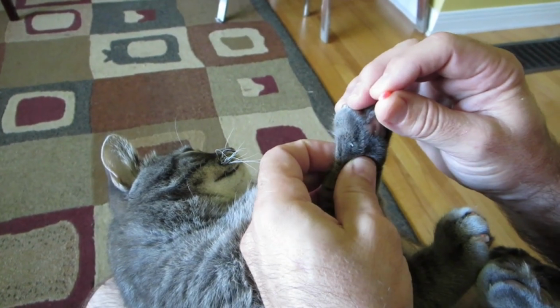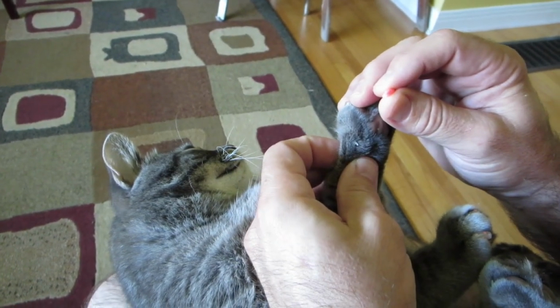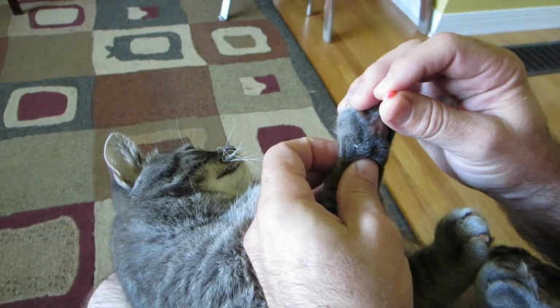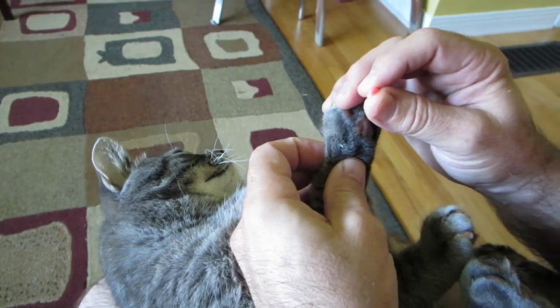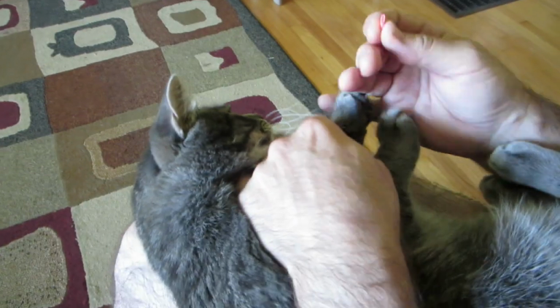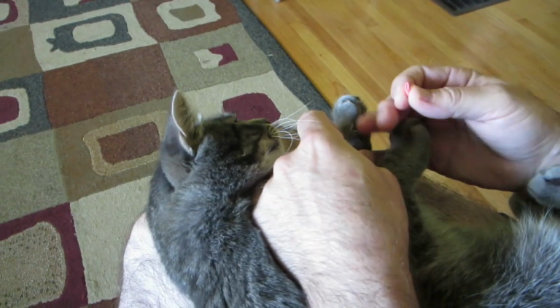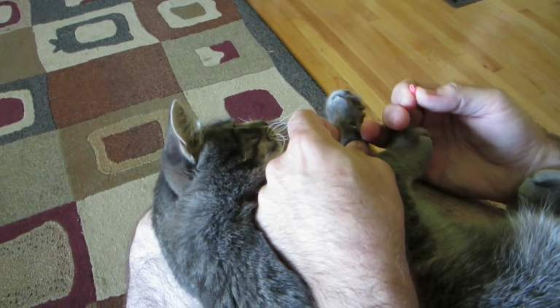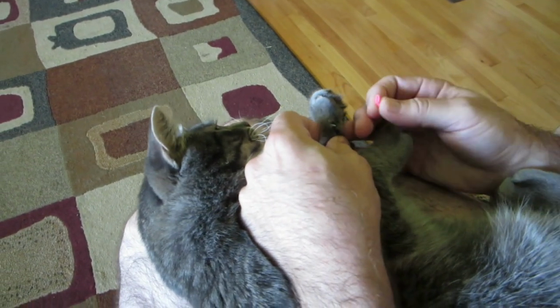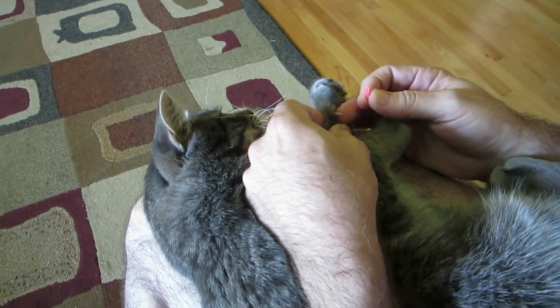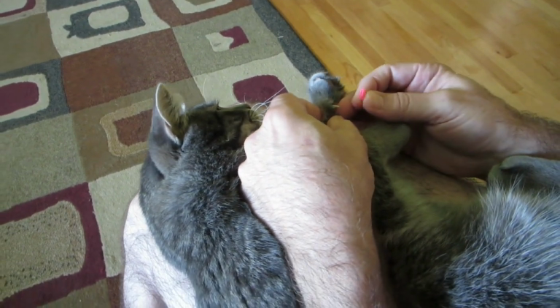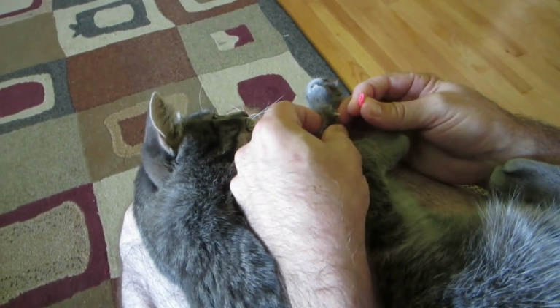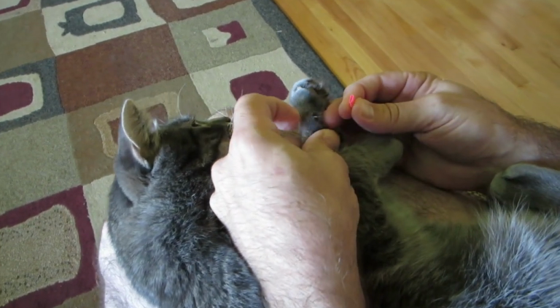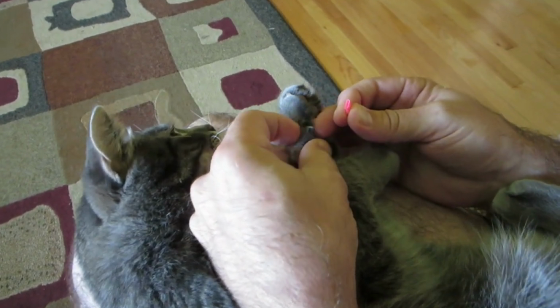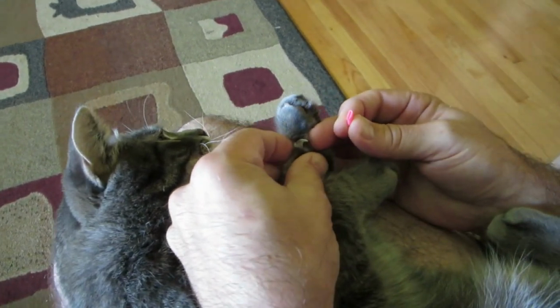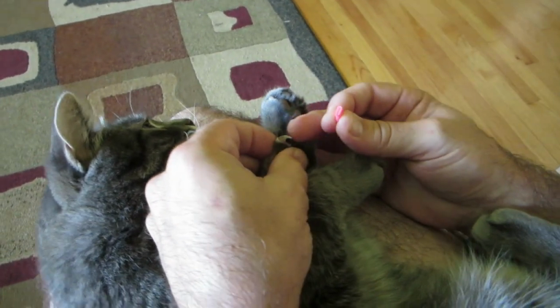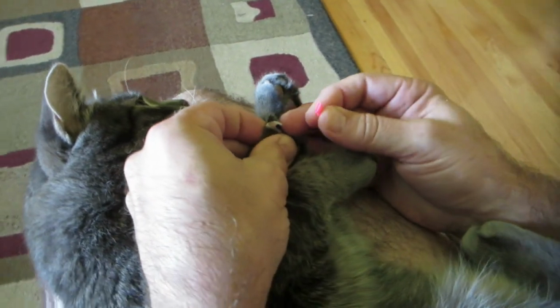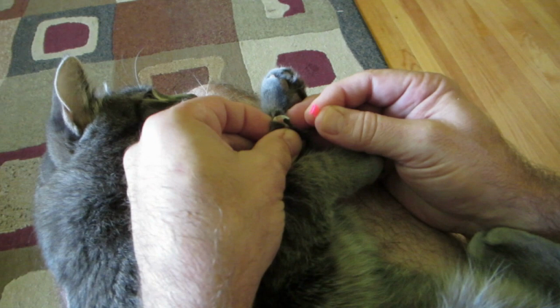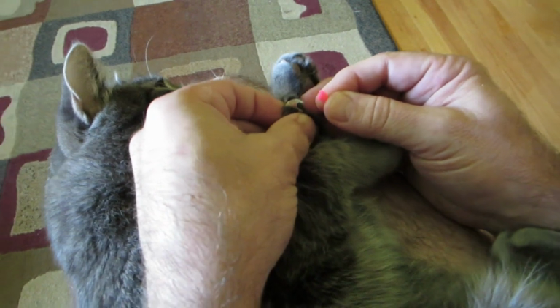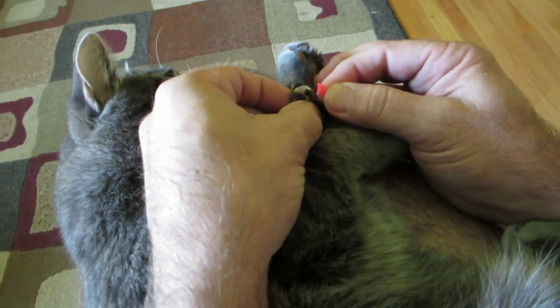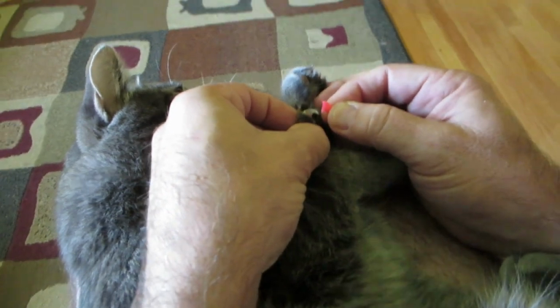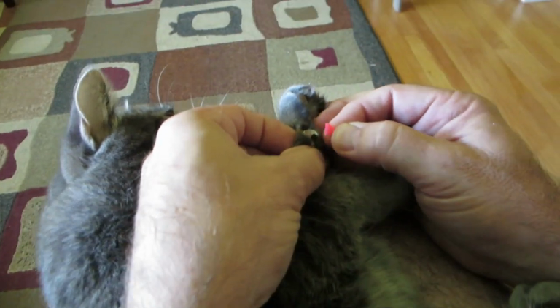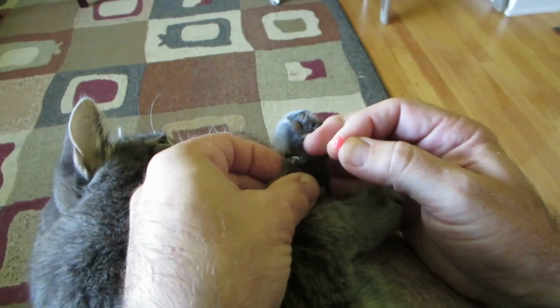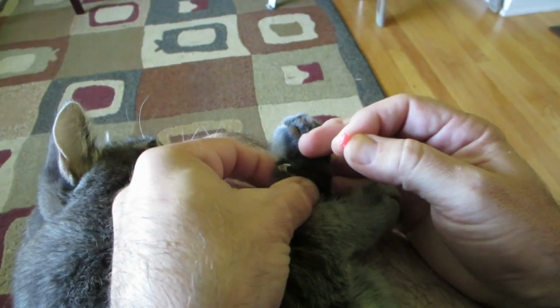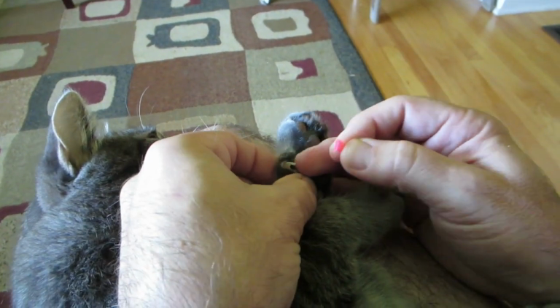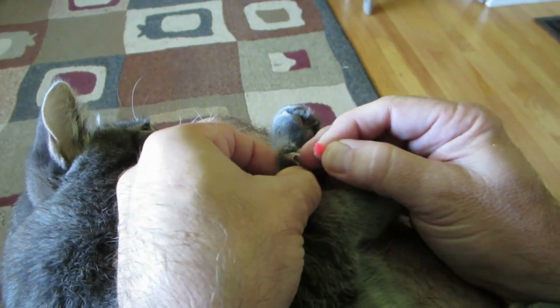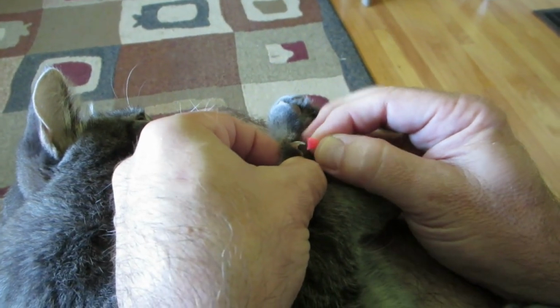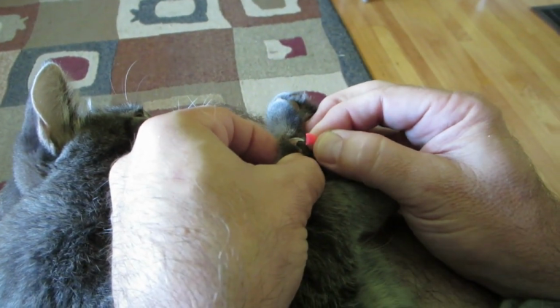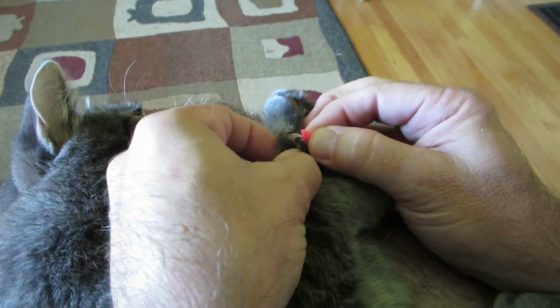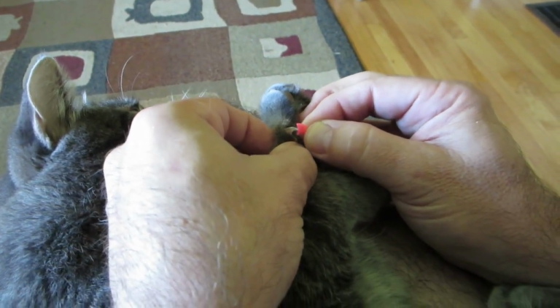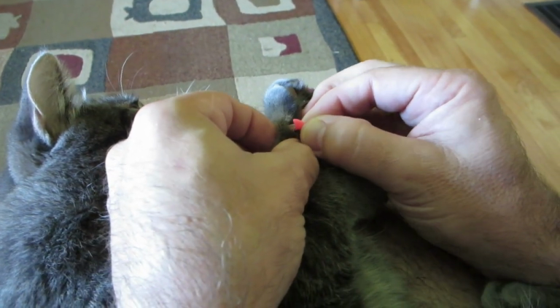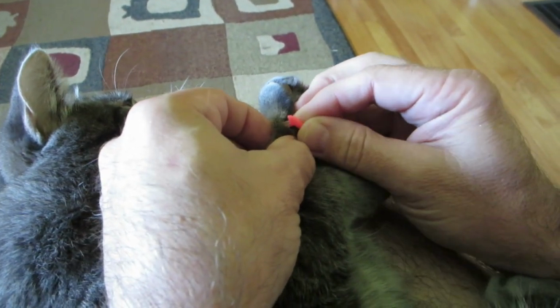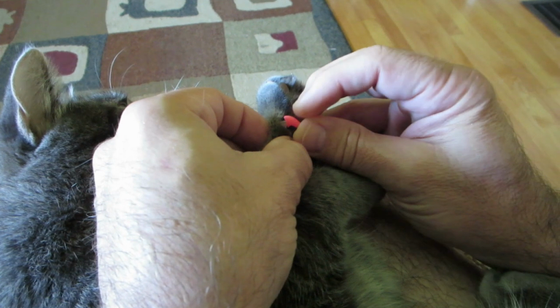We have glue in the claw cap. I like to get the claw out so it's not got fur on it, and then just slide it in.